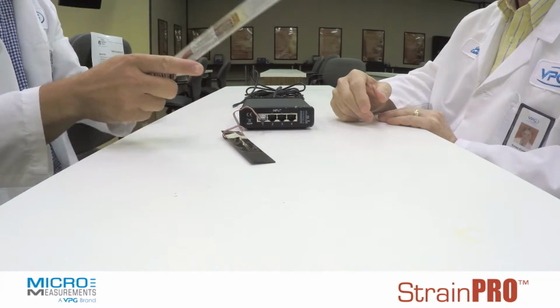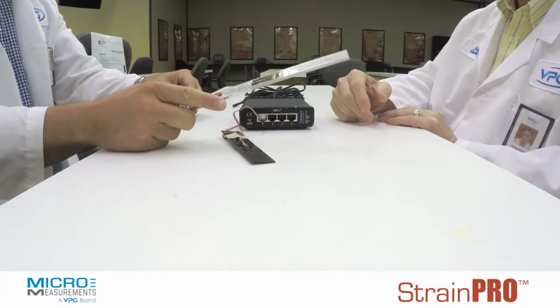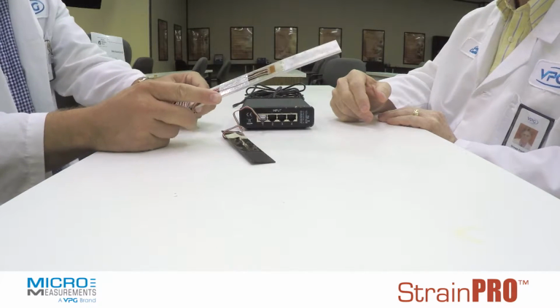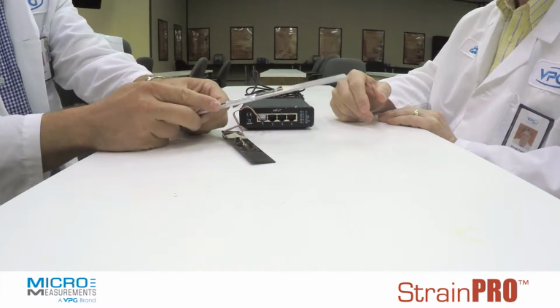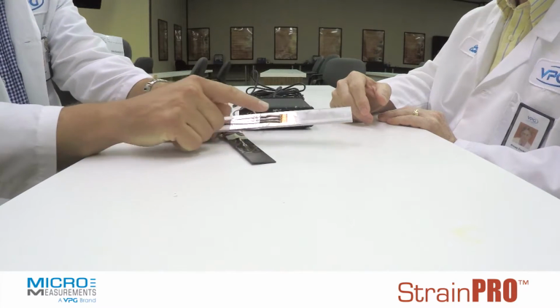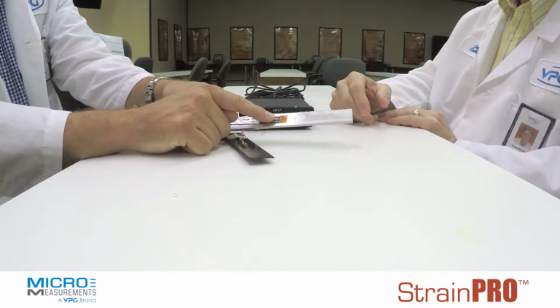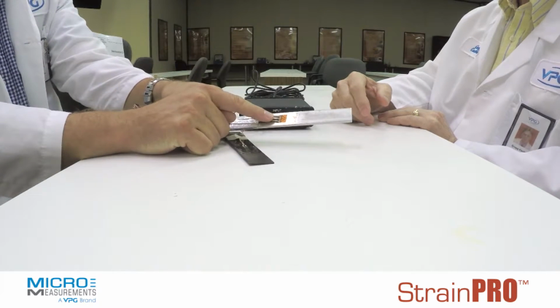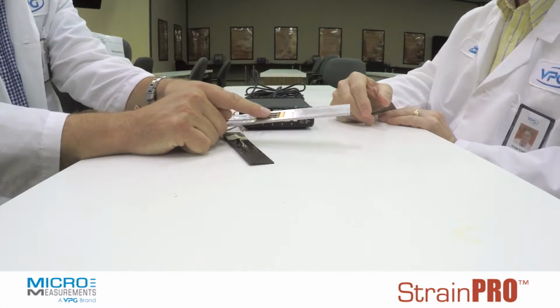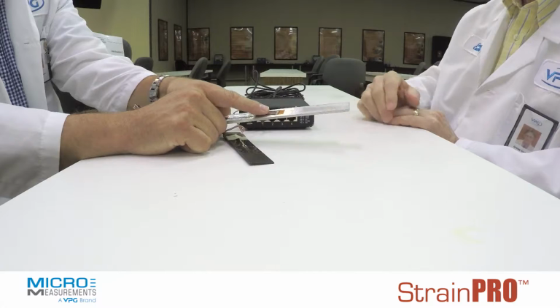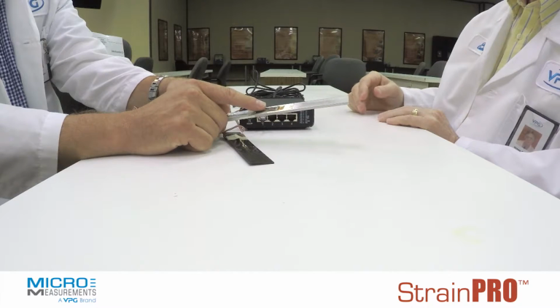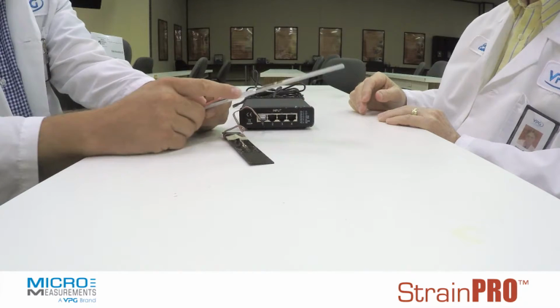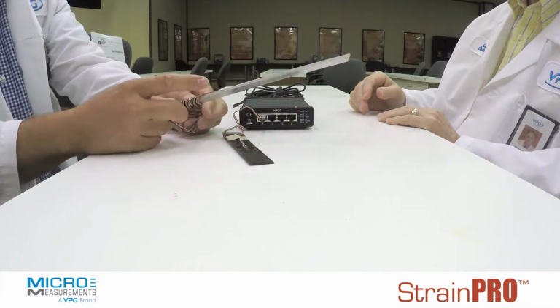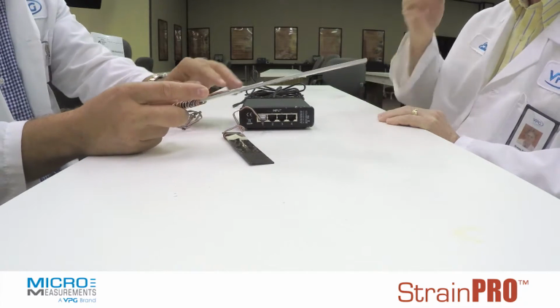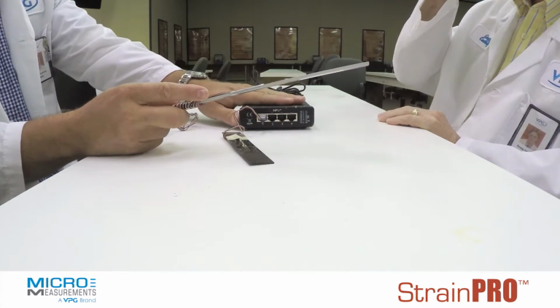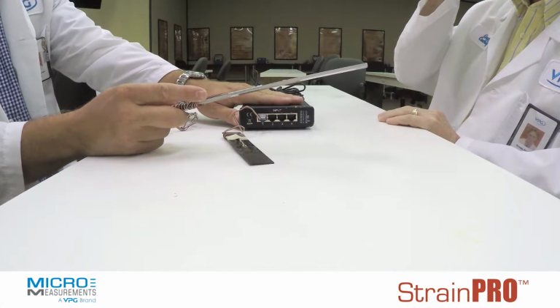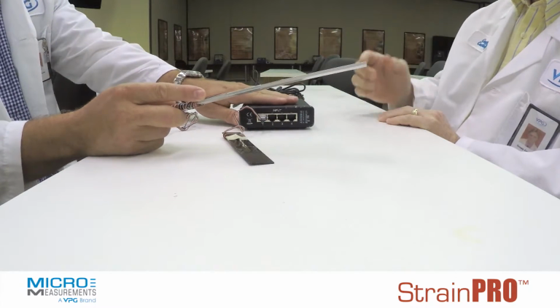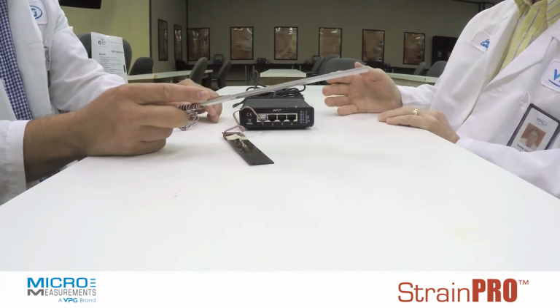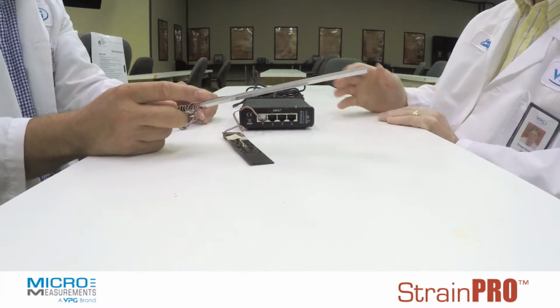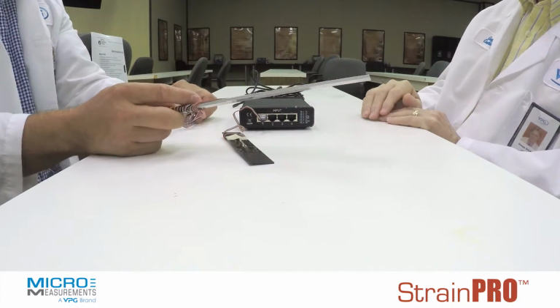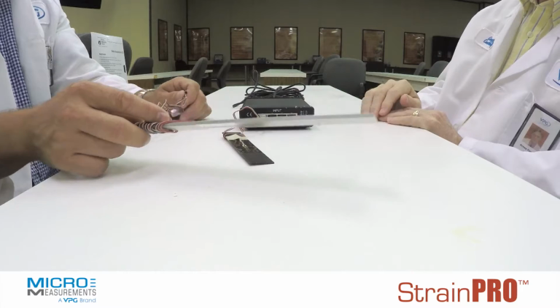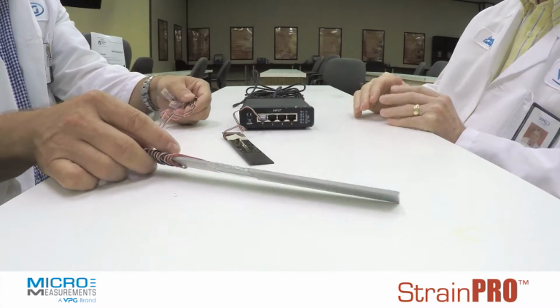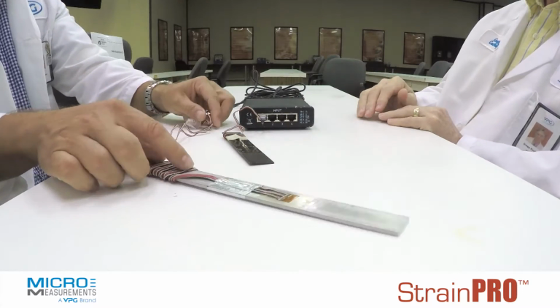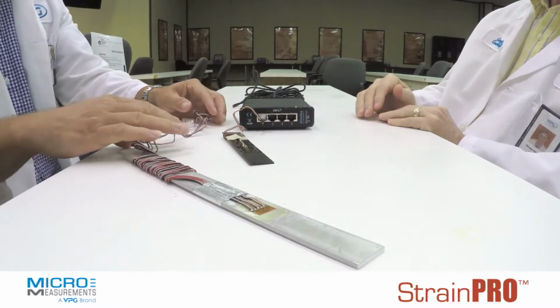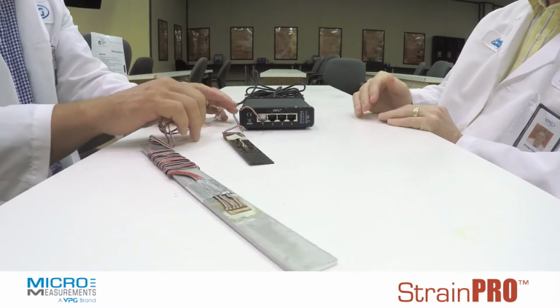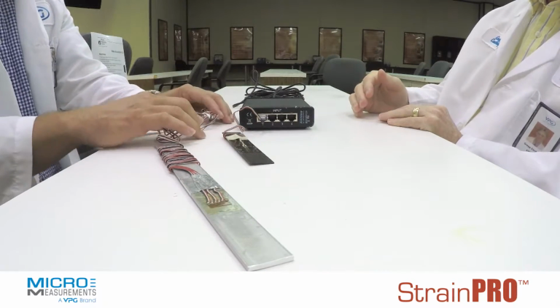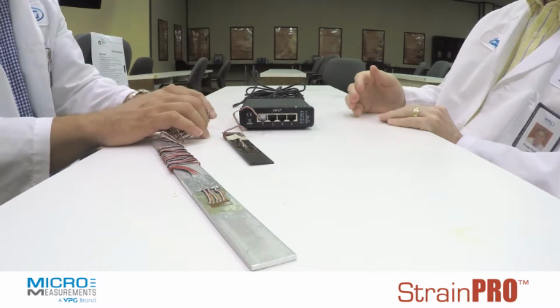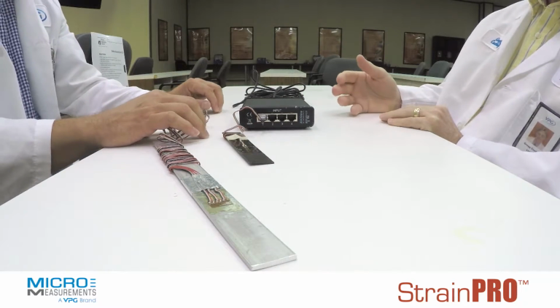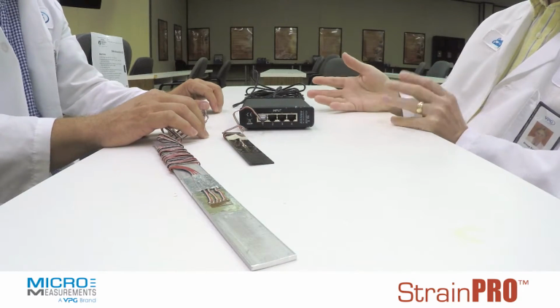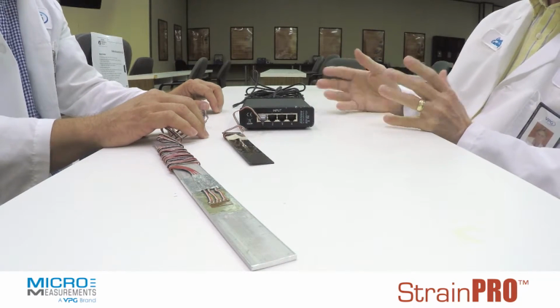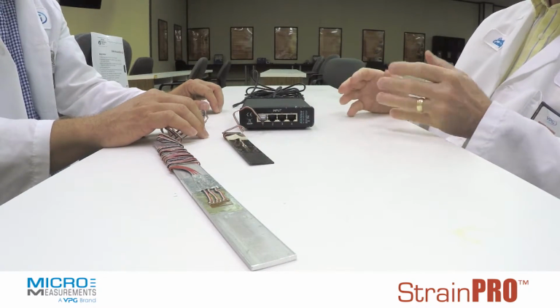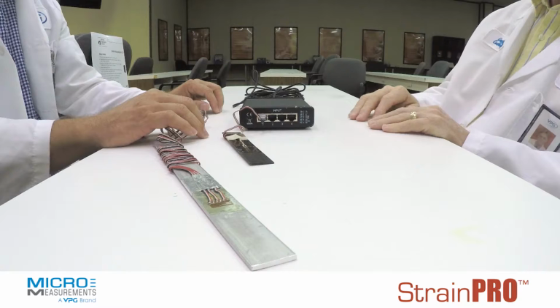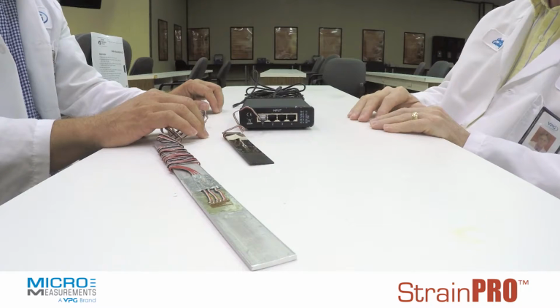You can also connect a three-element rosette like this one, where you've got three sensitive grids. And one box has four channels, right? Yeah, so you can connect a rosette to it and read each of the elements separately.